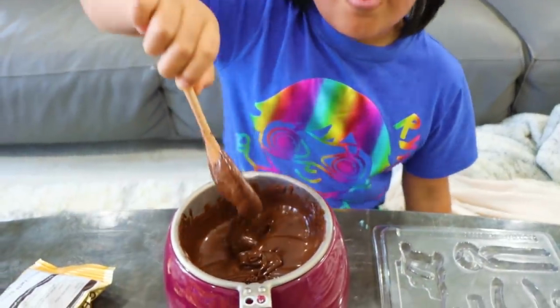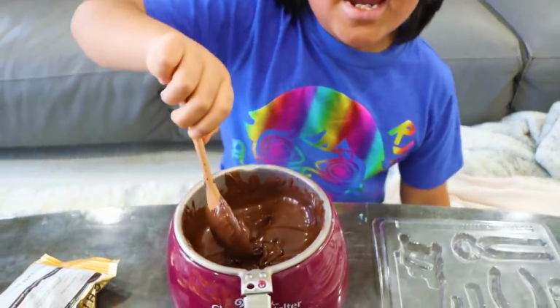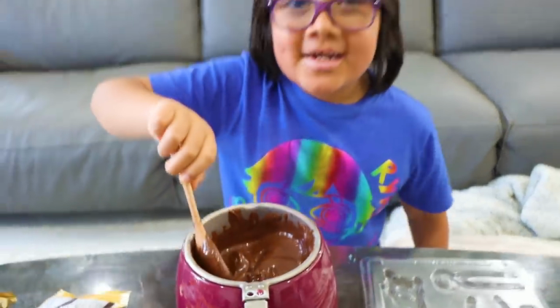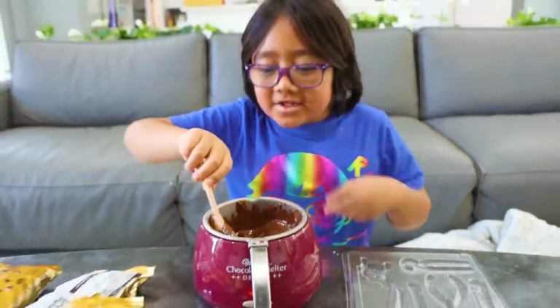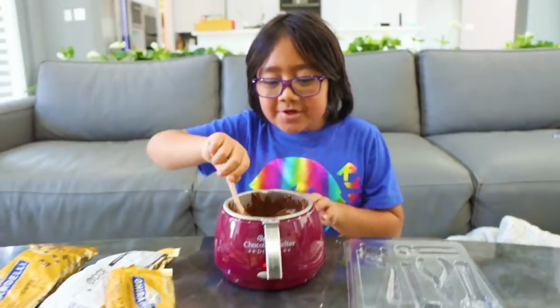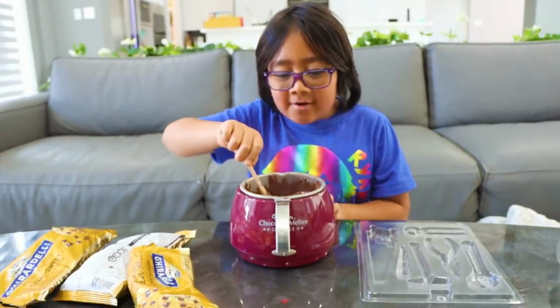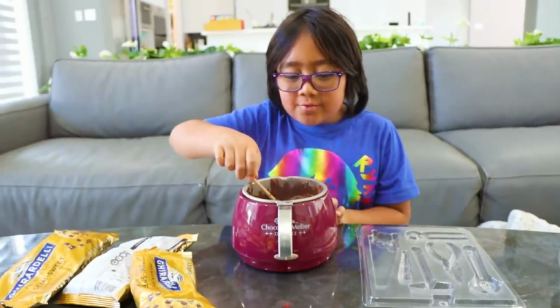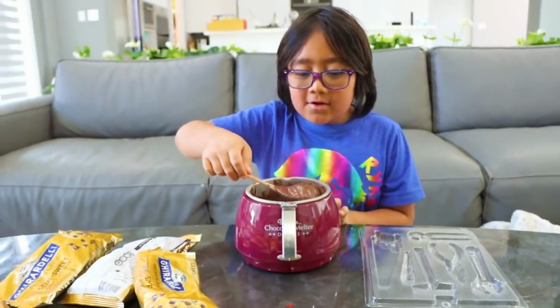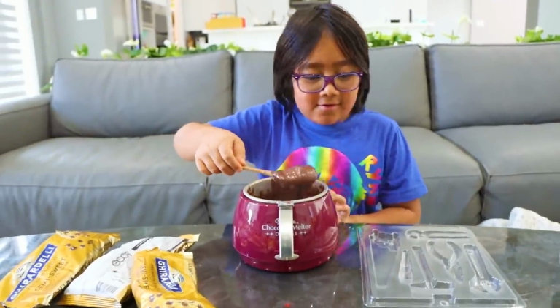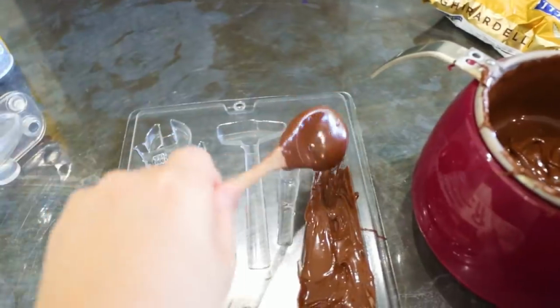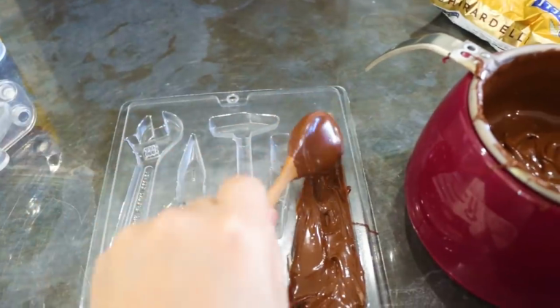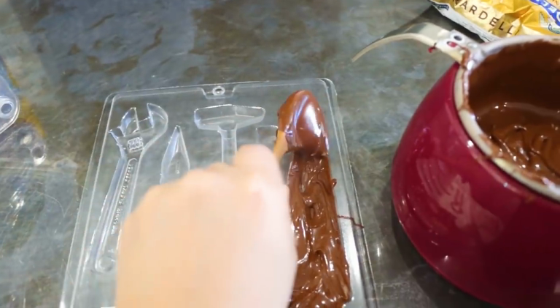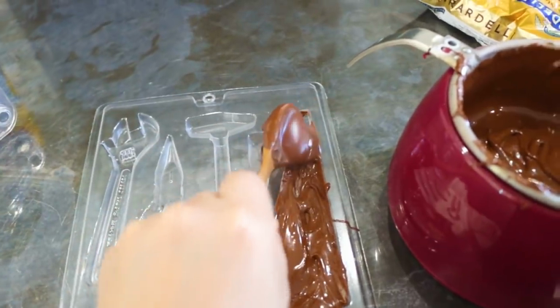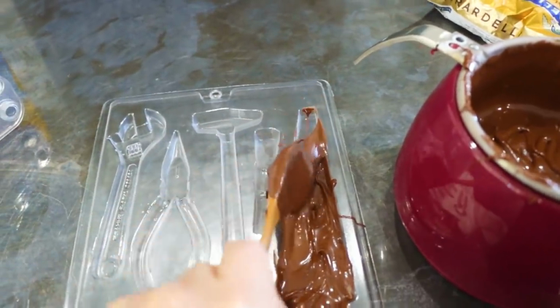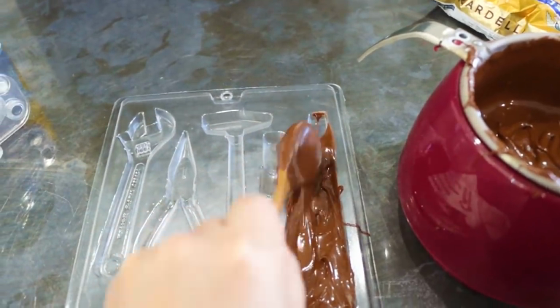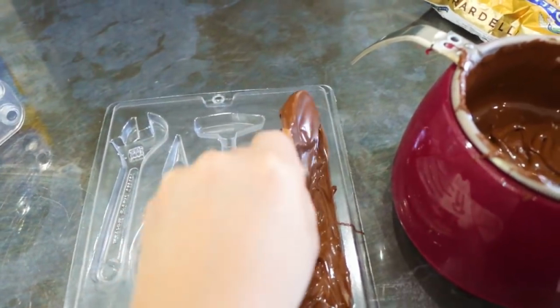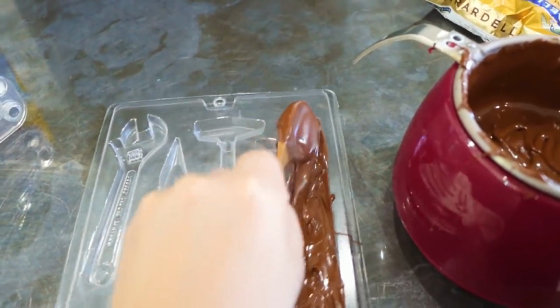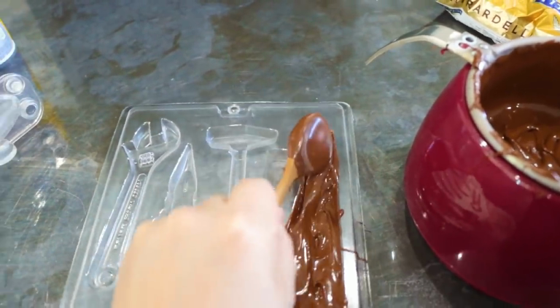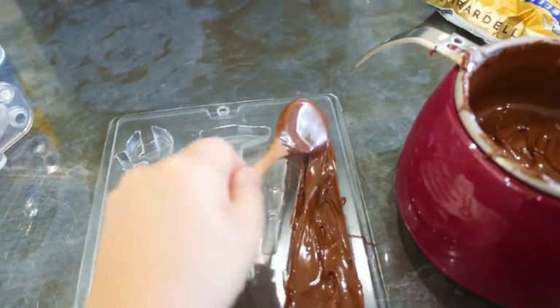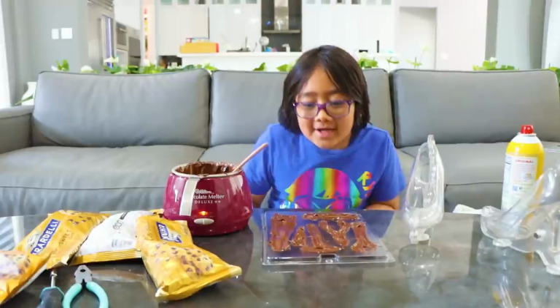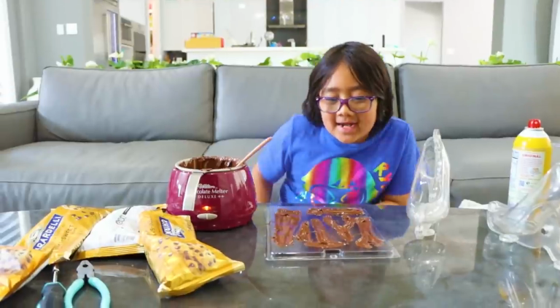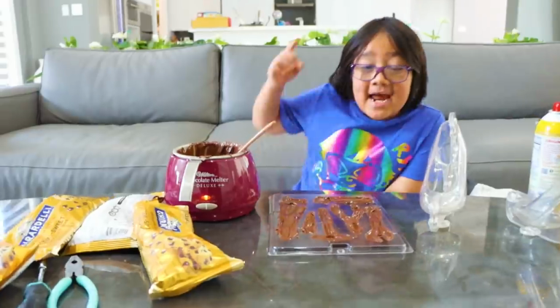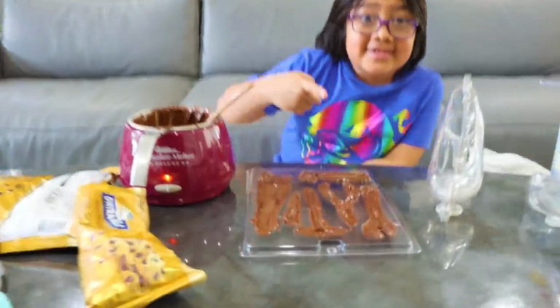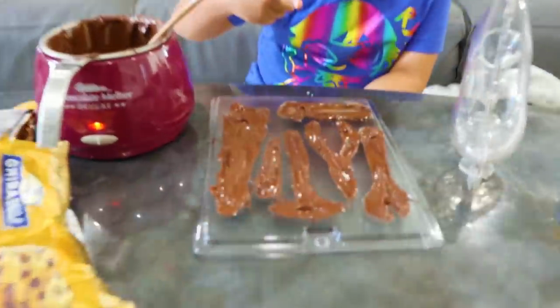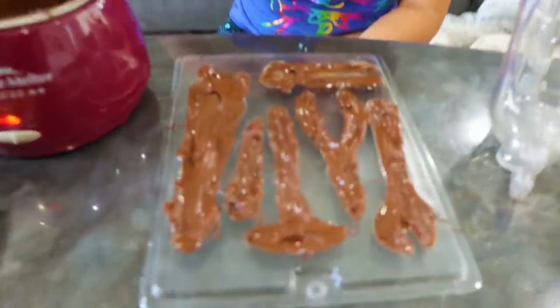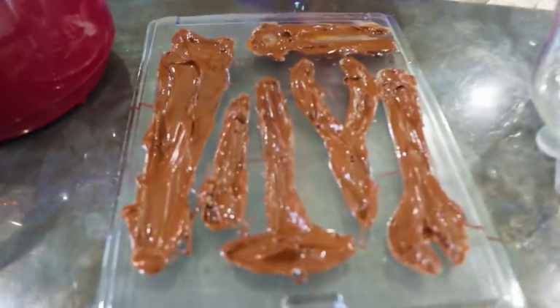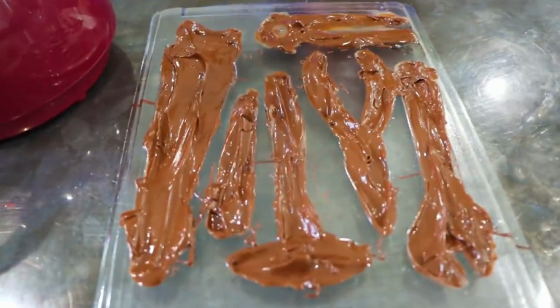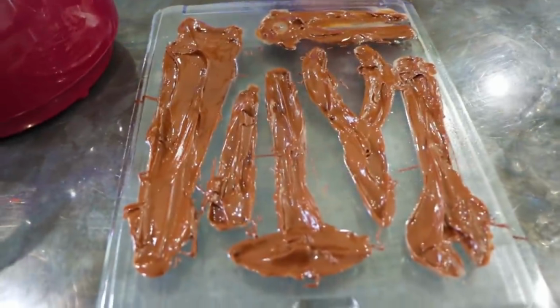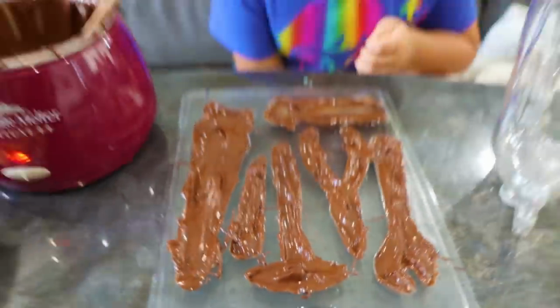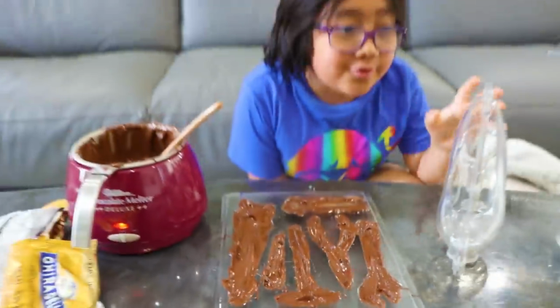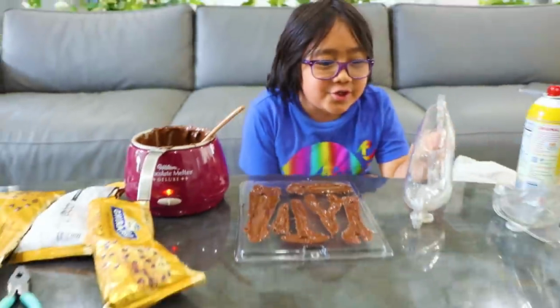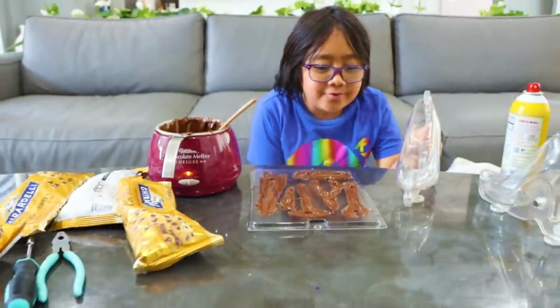Okay, now let's put it in our tool mold. Okay guys, now I did the tools. Now let's do the shoes.